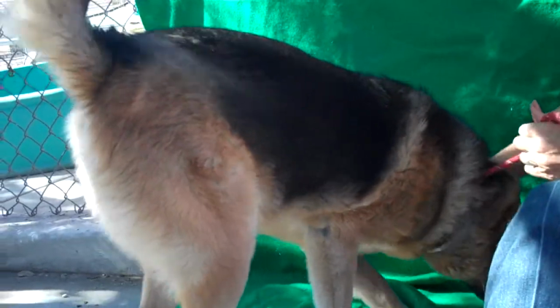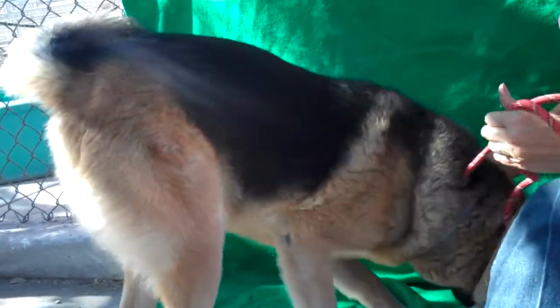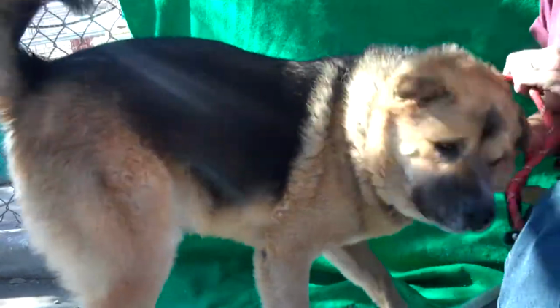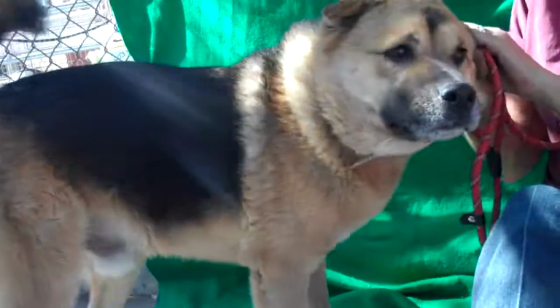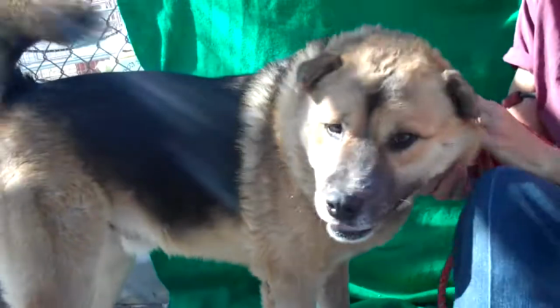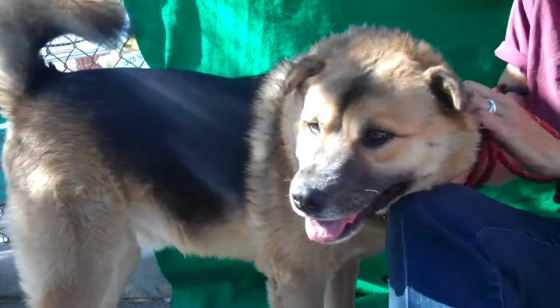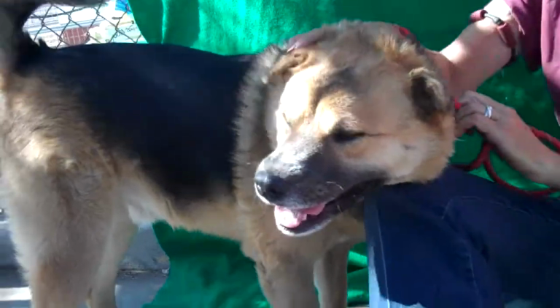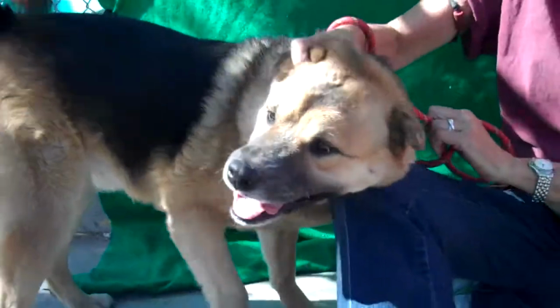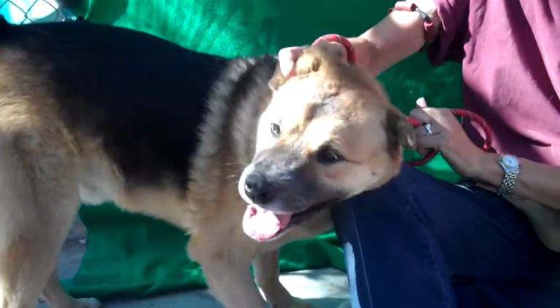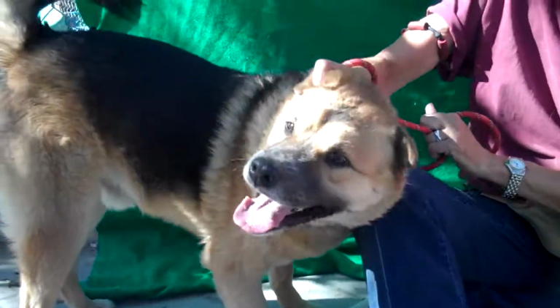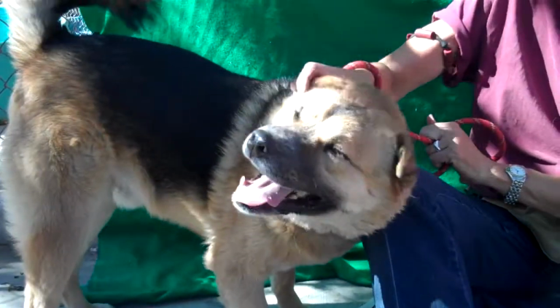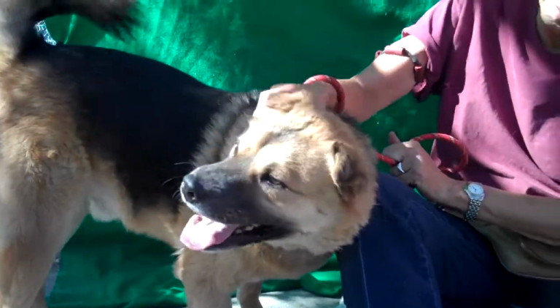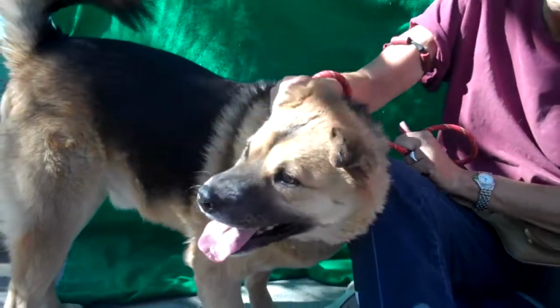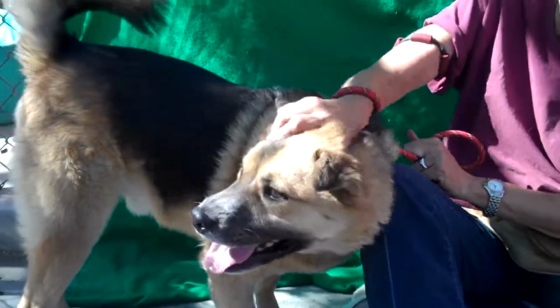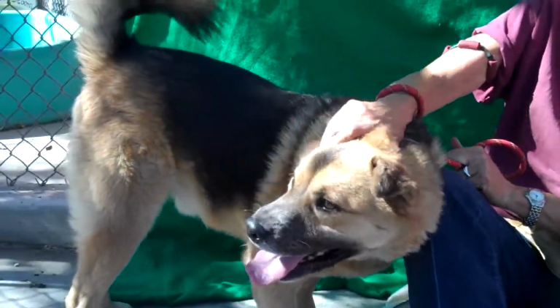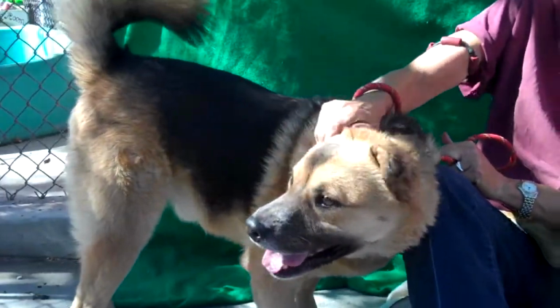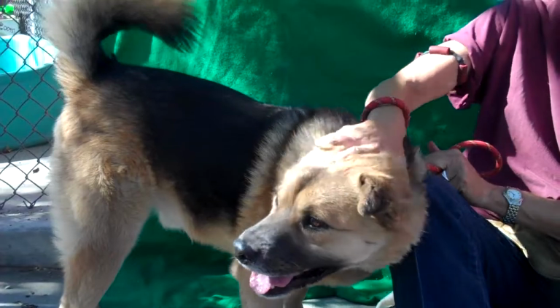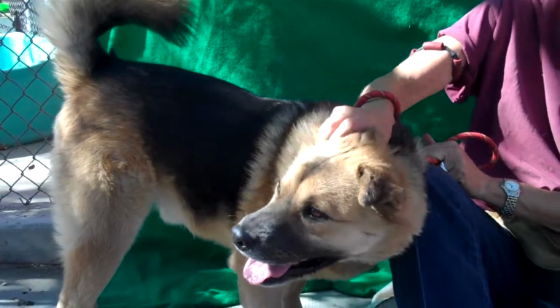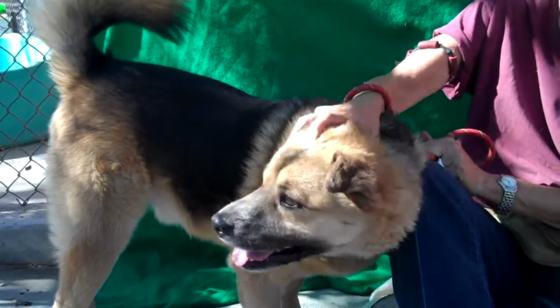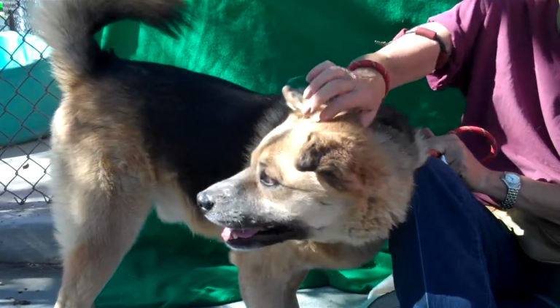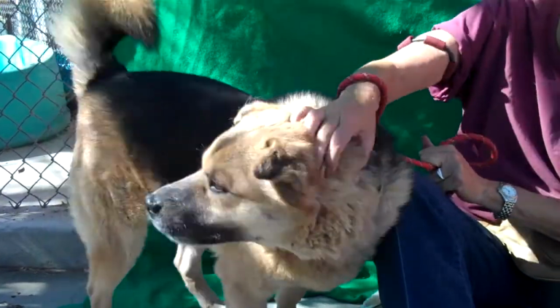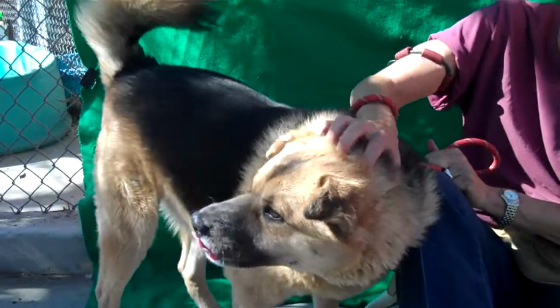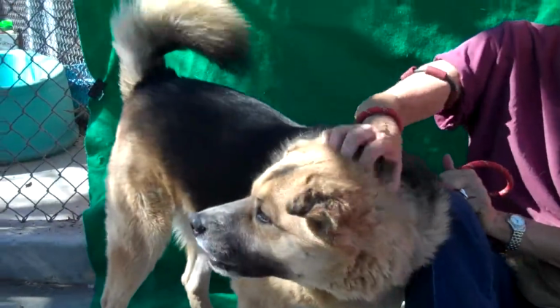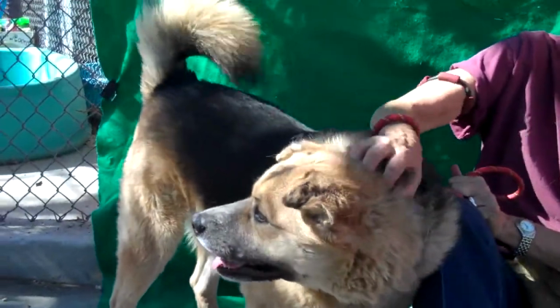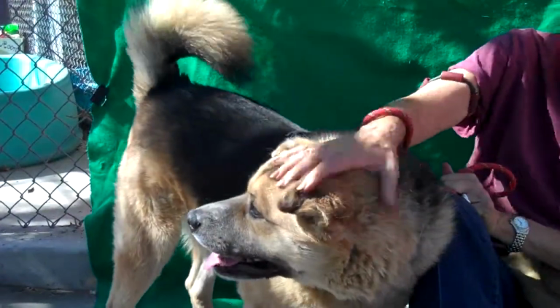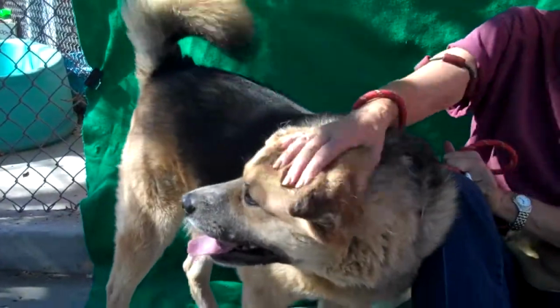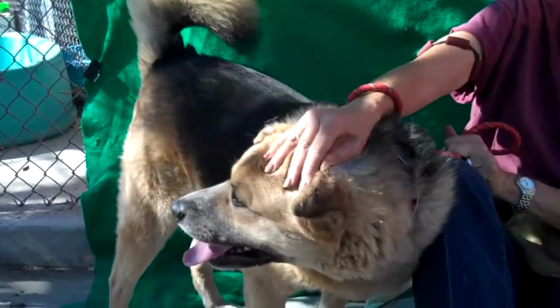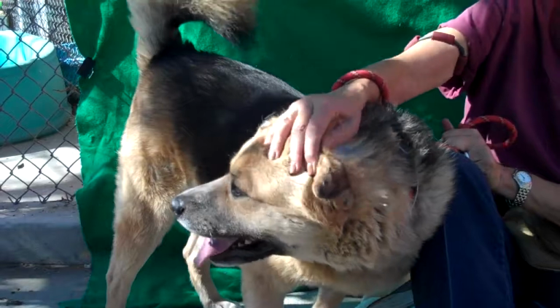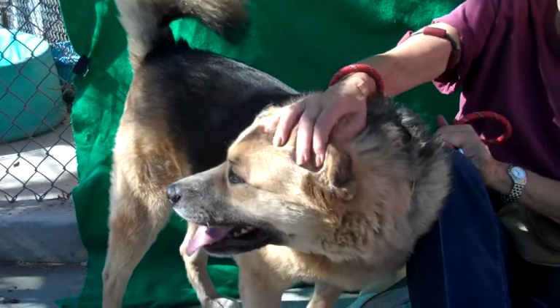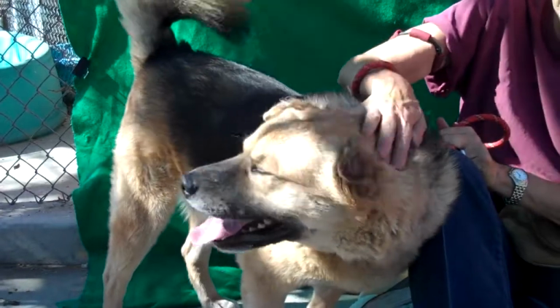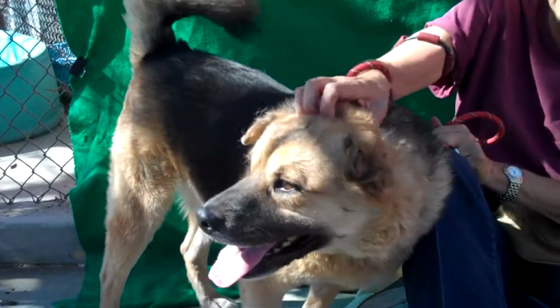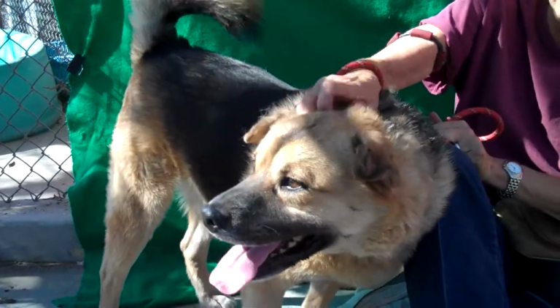He's super friendly. He does need some basic training skills. We think maybe he was kind of an outdoor dog and didn't really get to walk around on a leash a lot. So he needs some definite refreshers on that. But other than leash pulling, he seems really great.